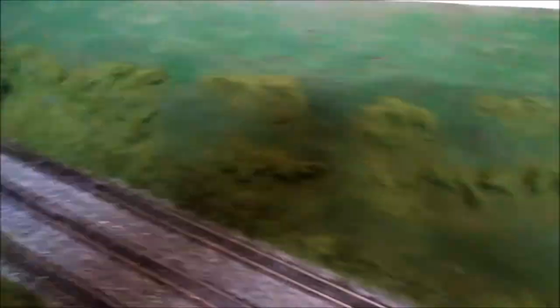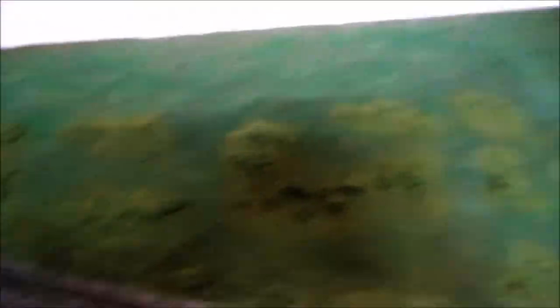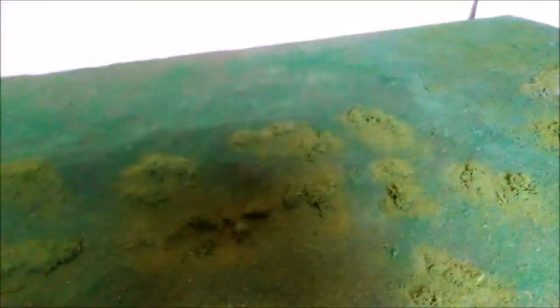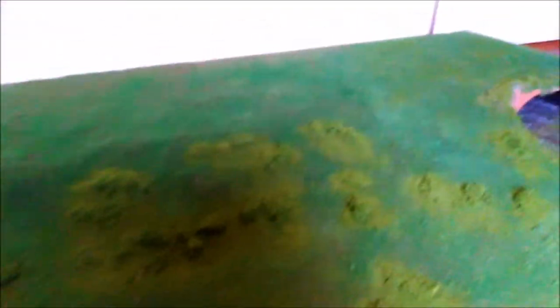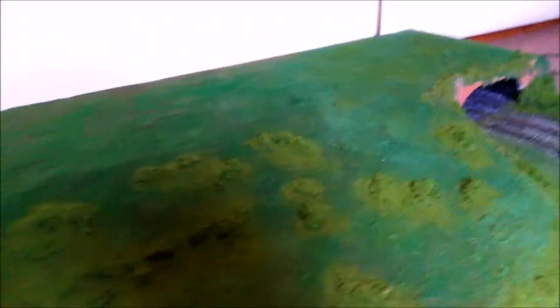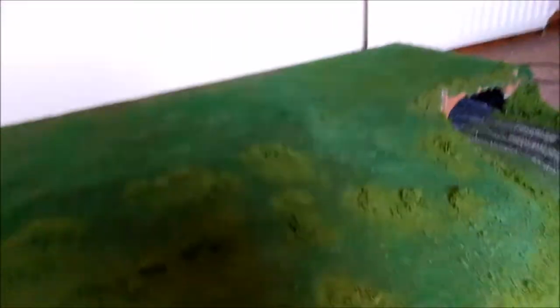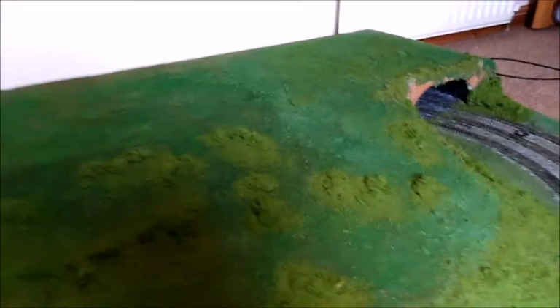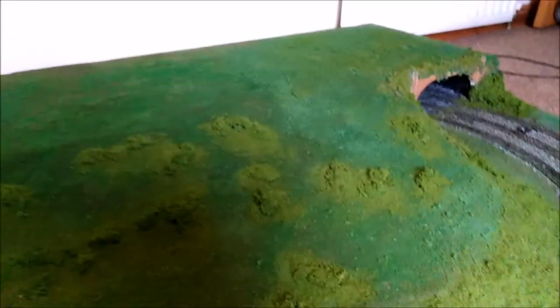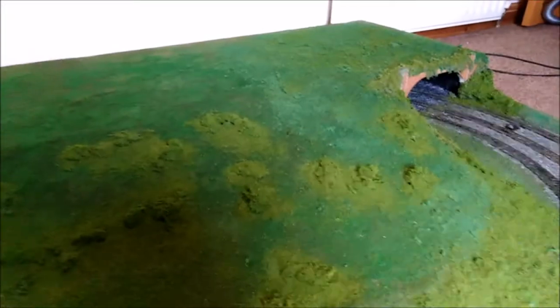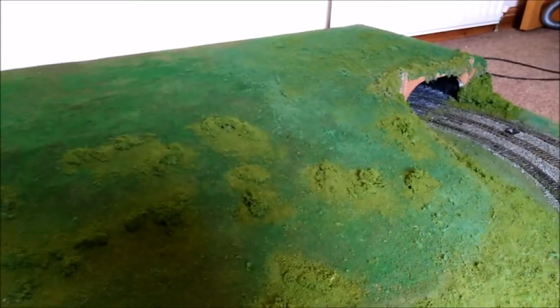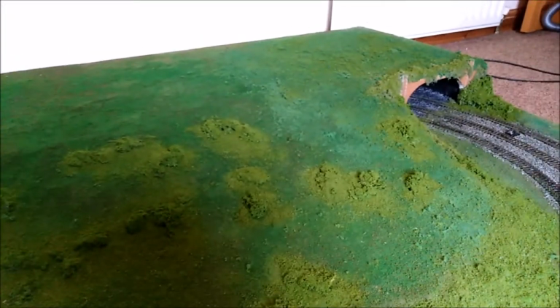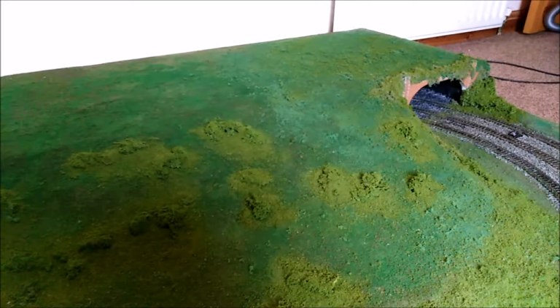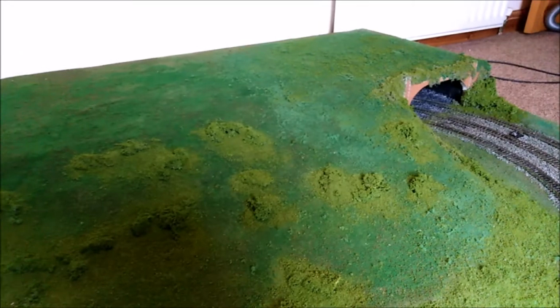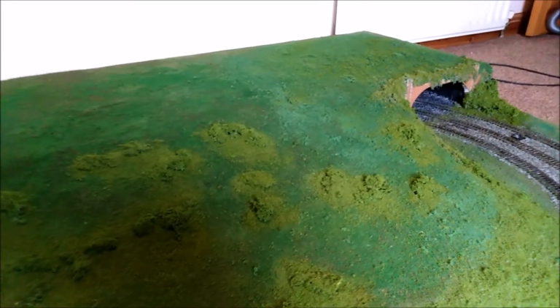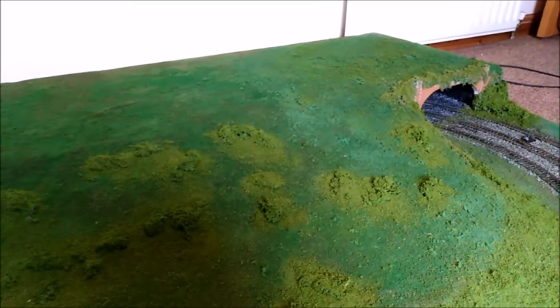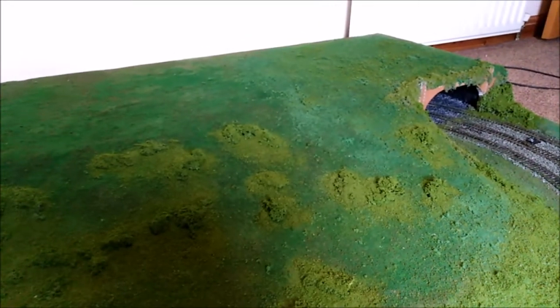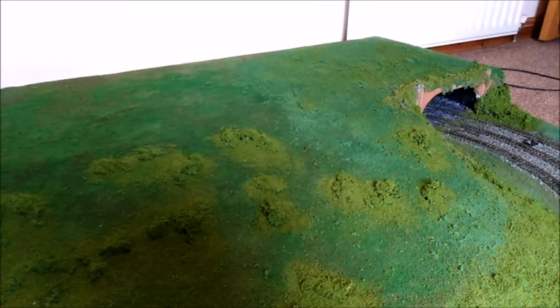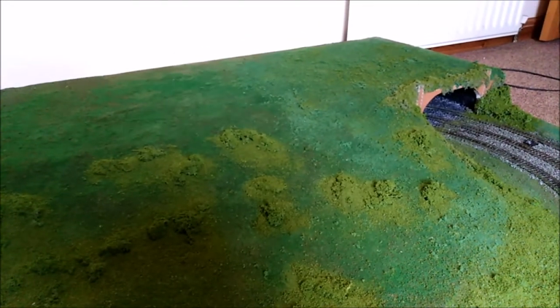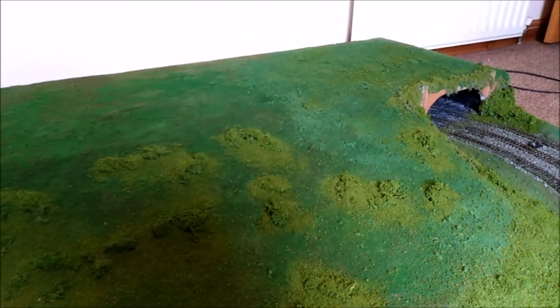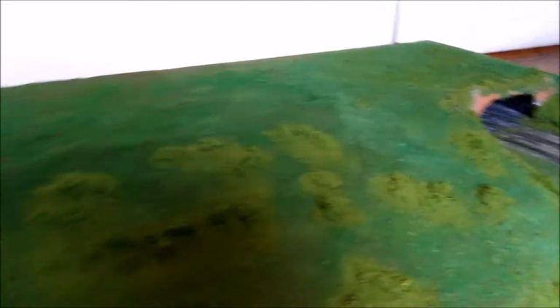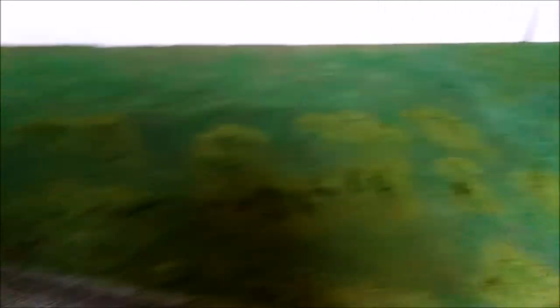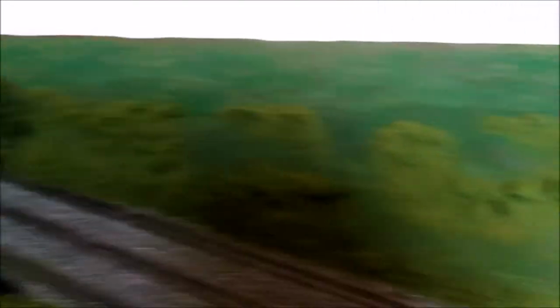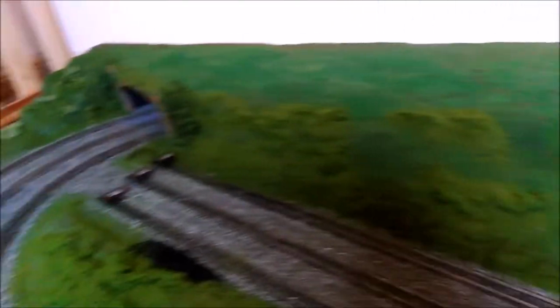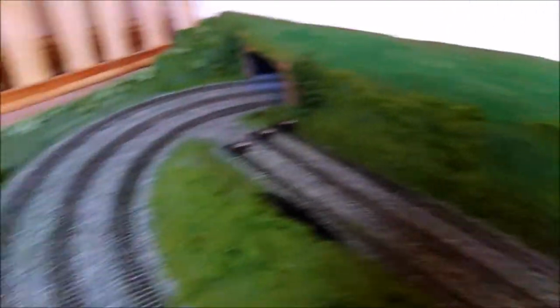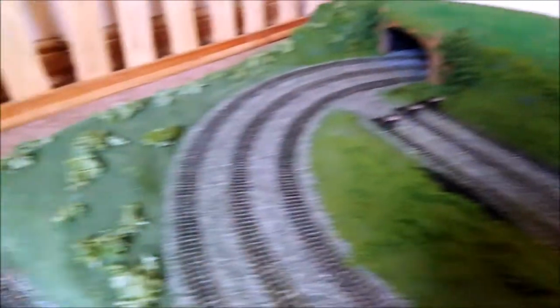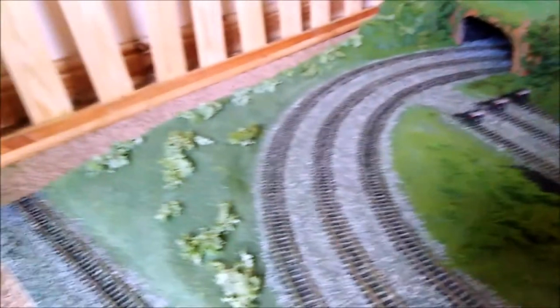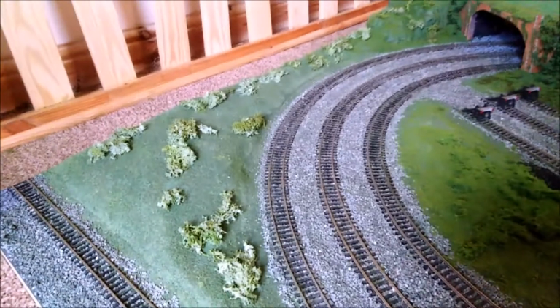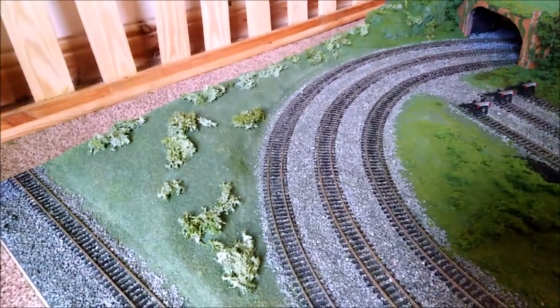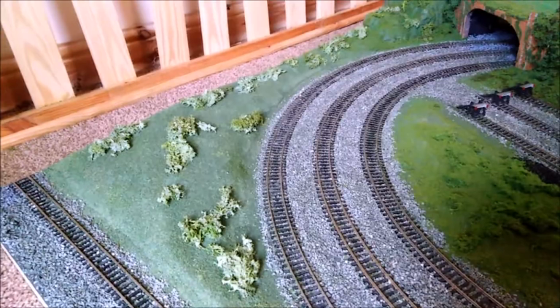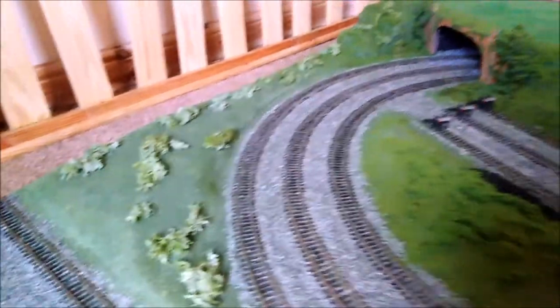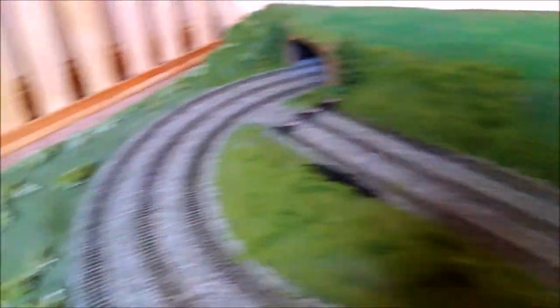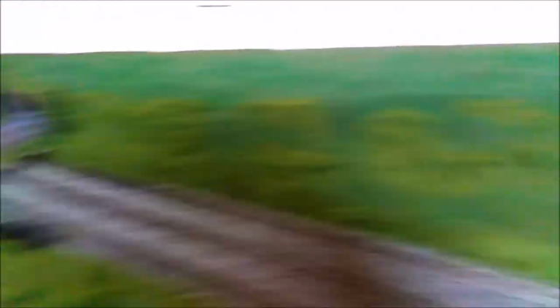I don't want to build and sculpt hills because I've got to stand this upright when my daughter's home. So I'm just going to put the ground foam on there and finish this off.